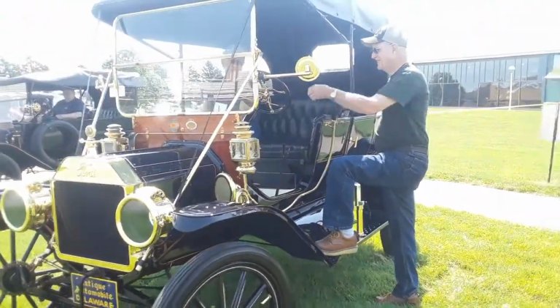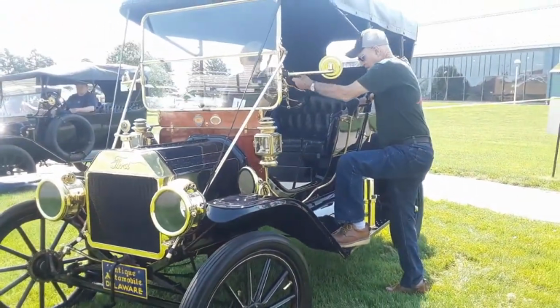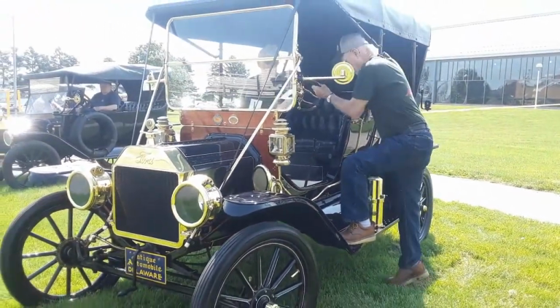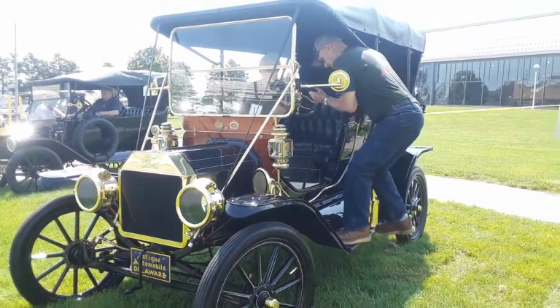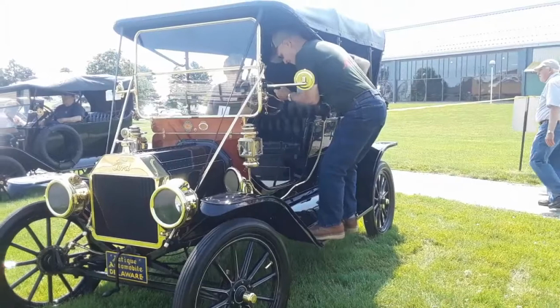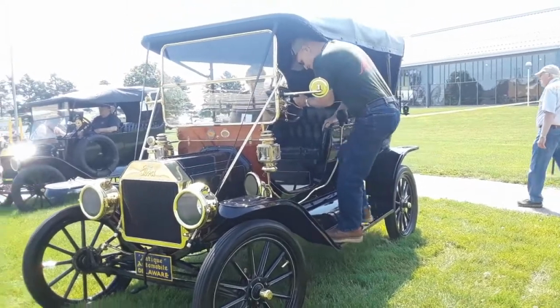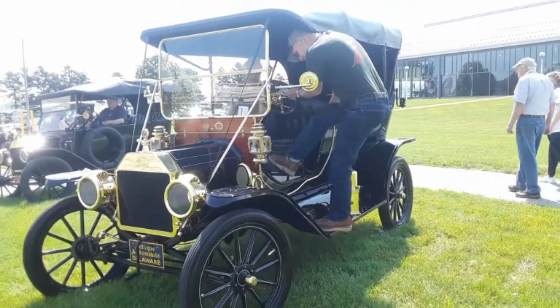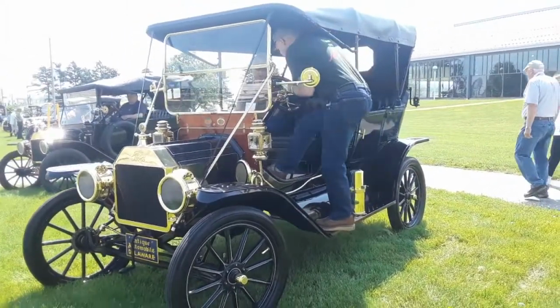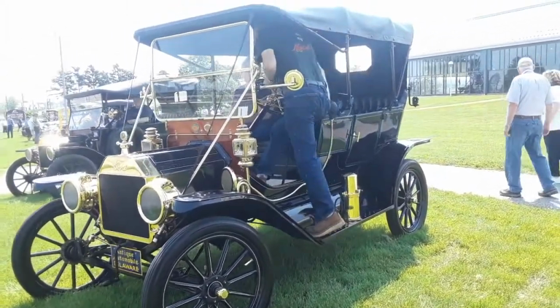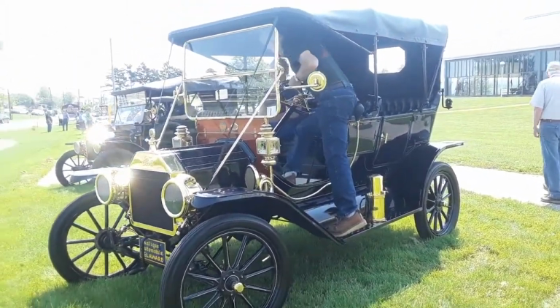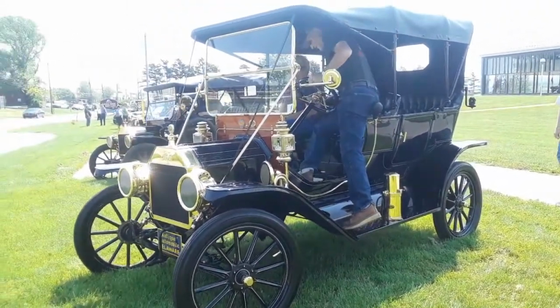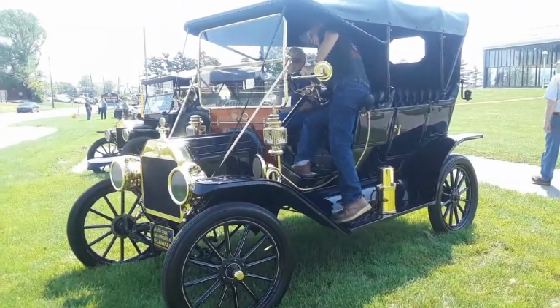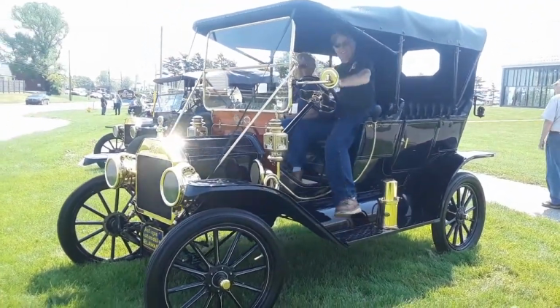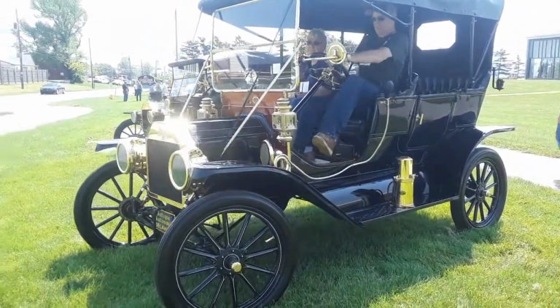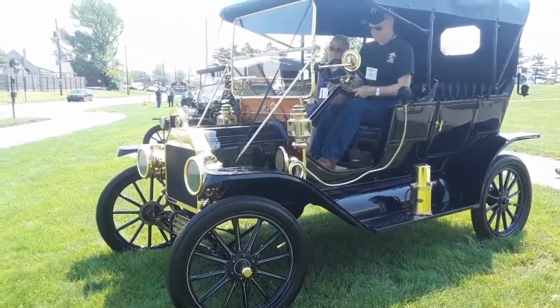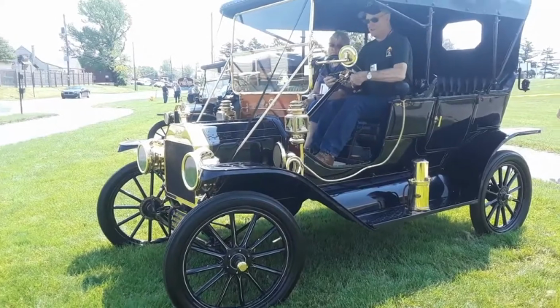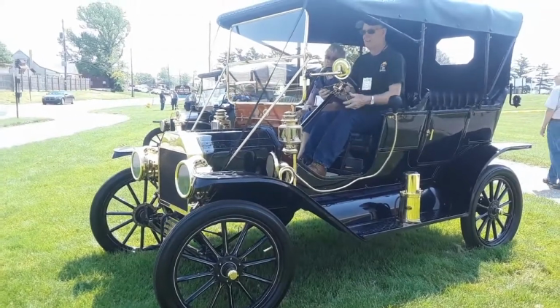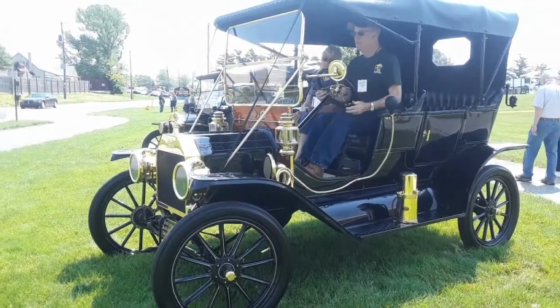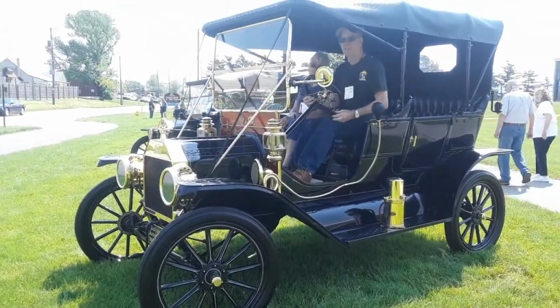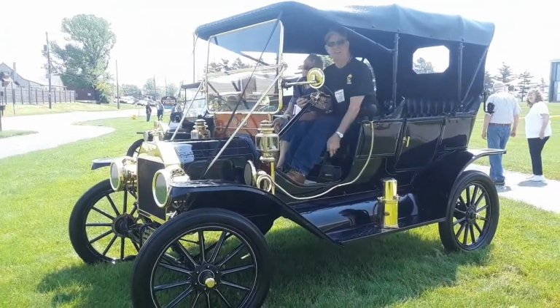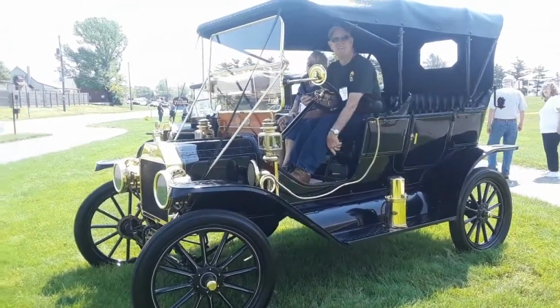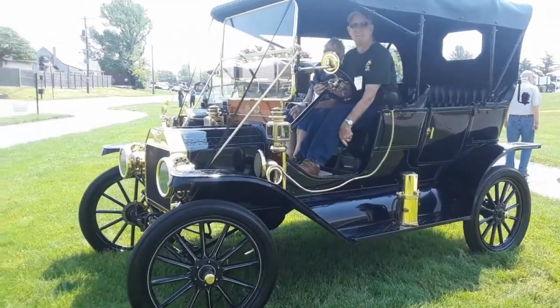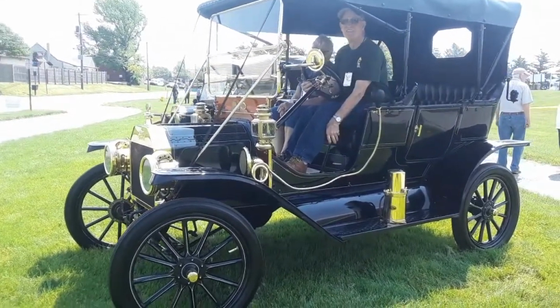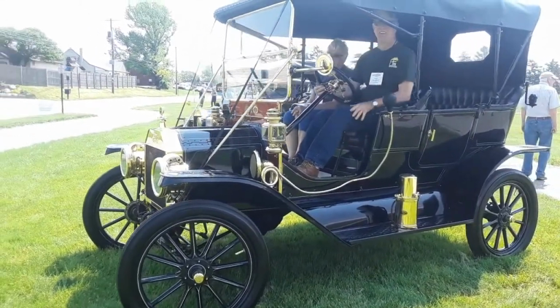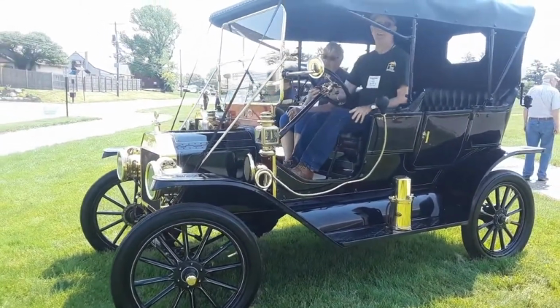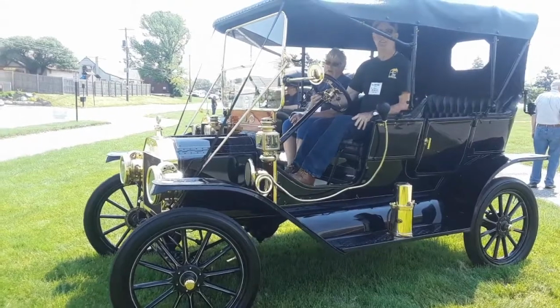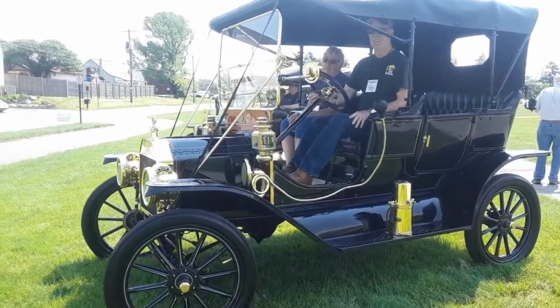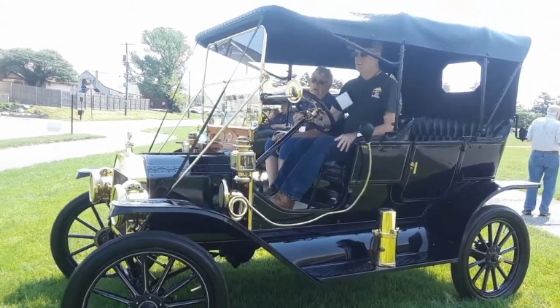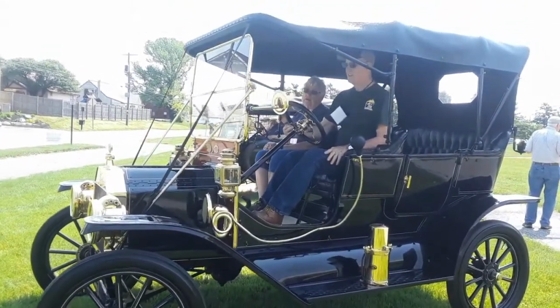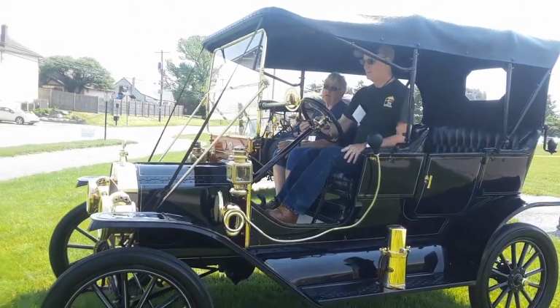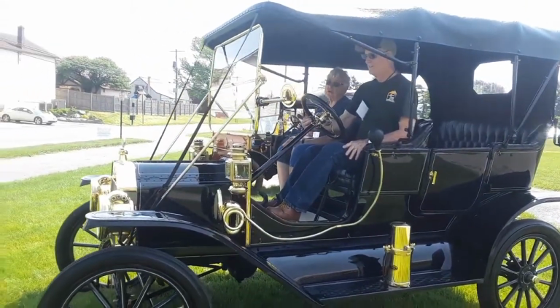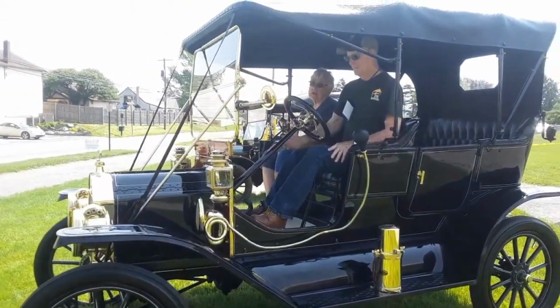Now it's unusual getting in from the driver's side in a Model T — you can see how difficult it is. Normally you would slide over. That's a handbrake there, and you notice he's operating the throttle.